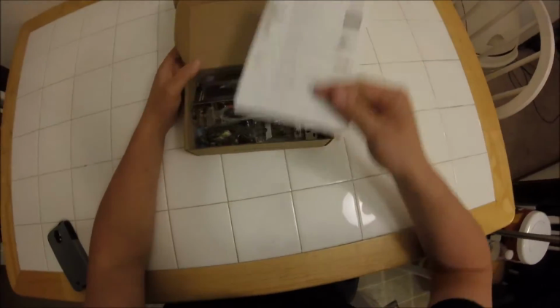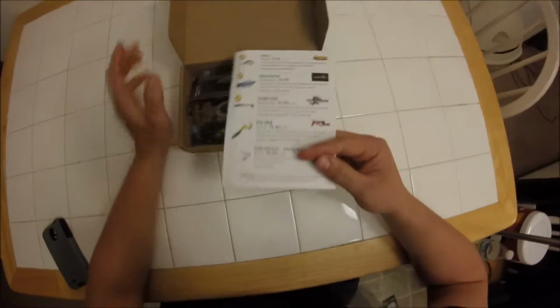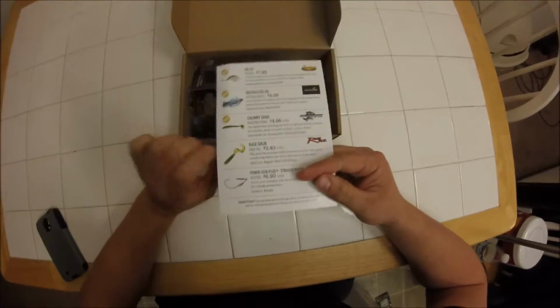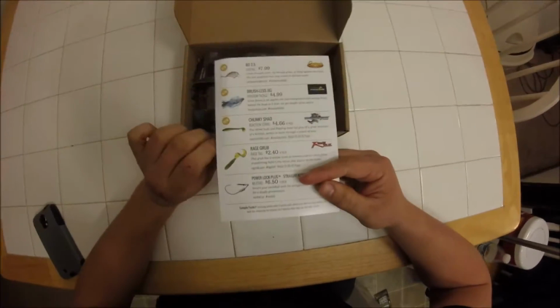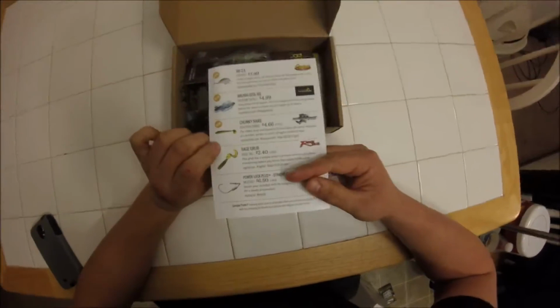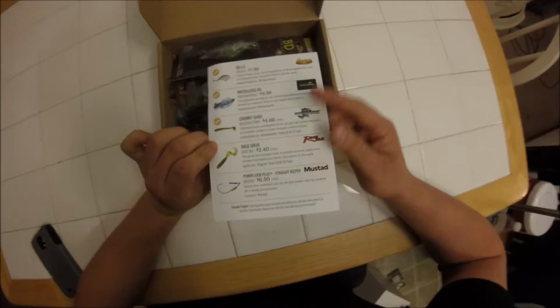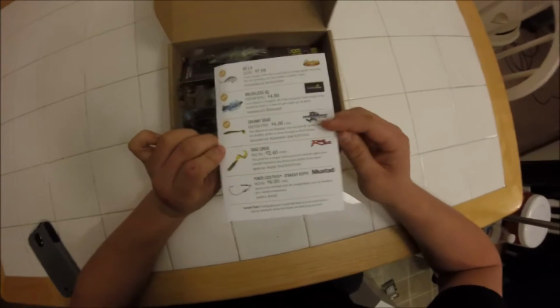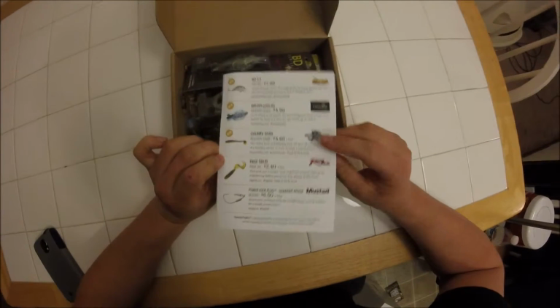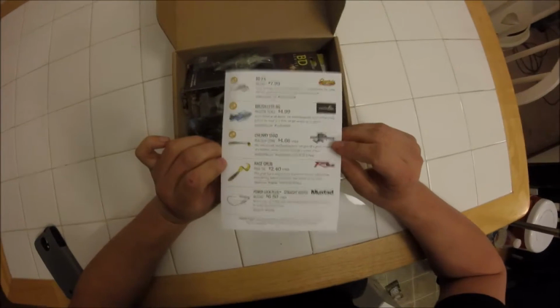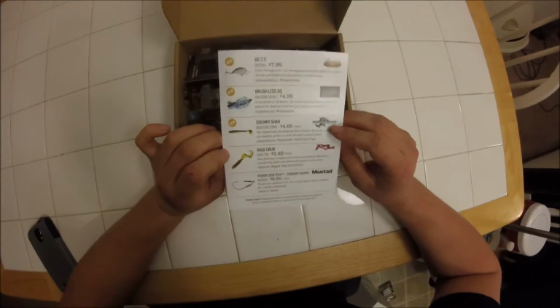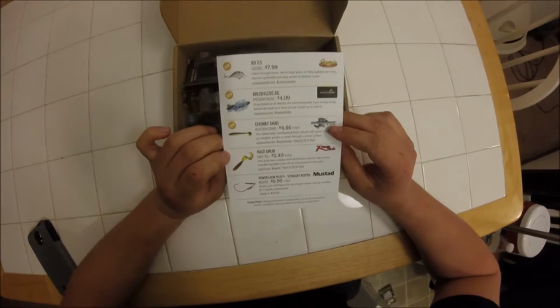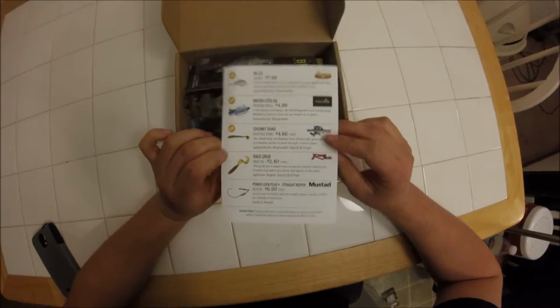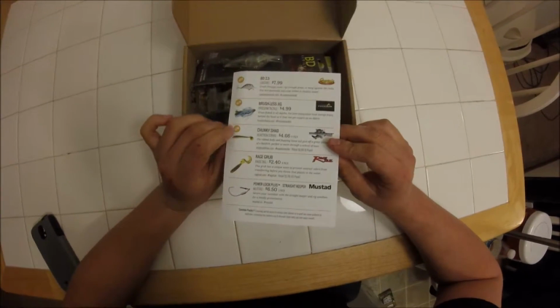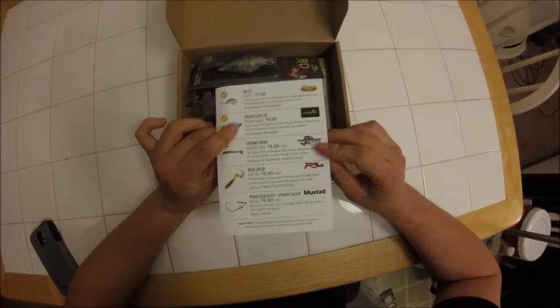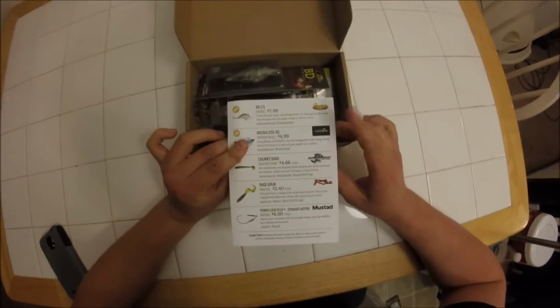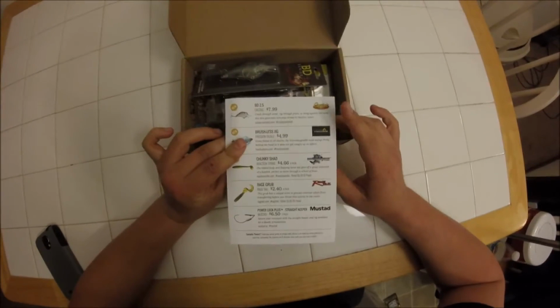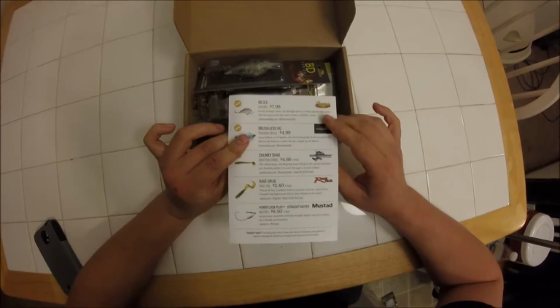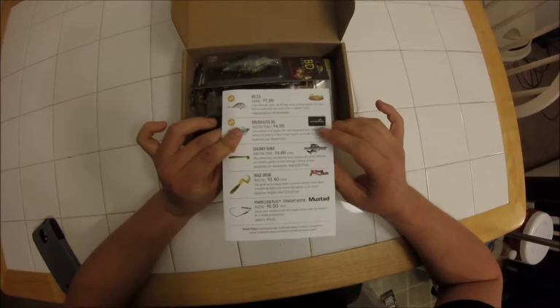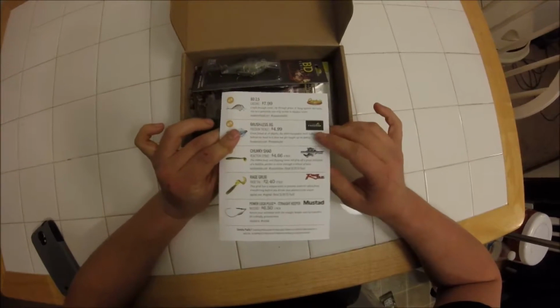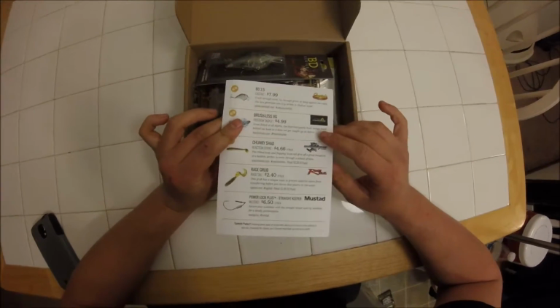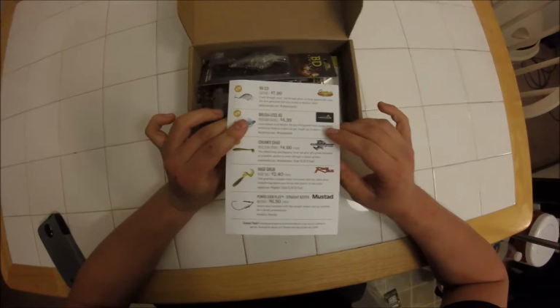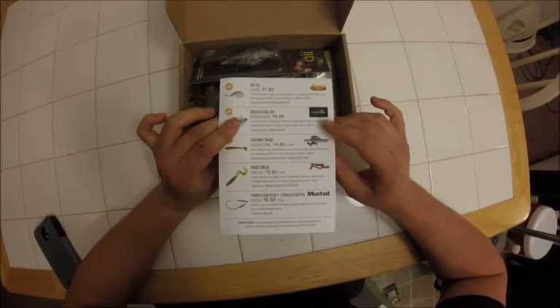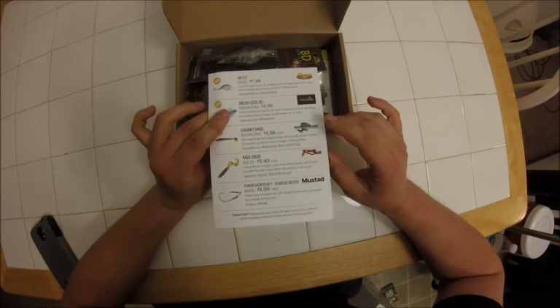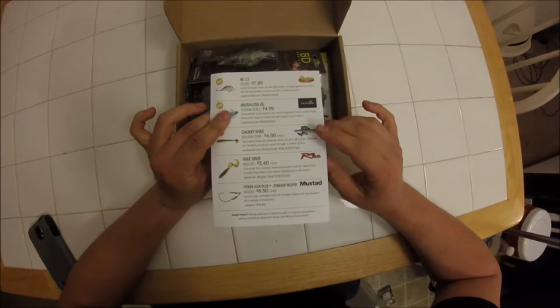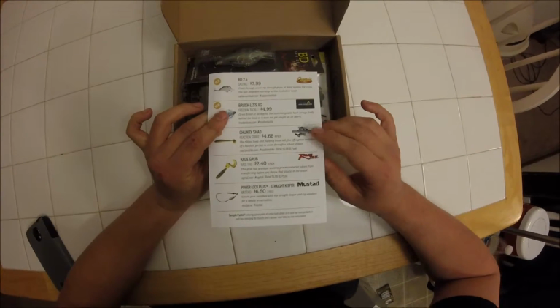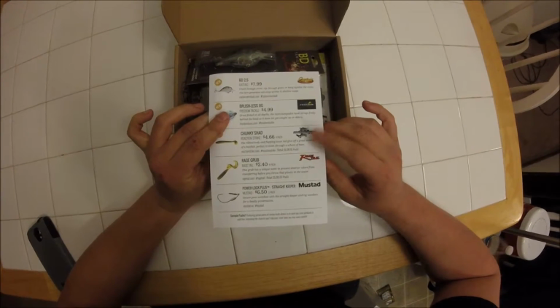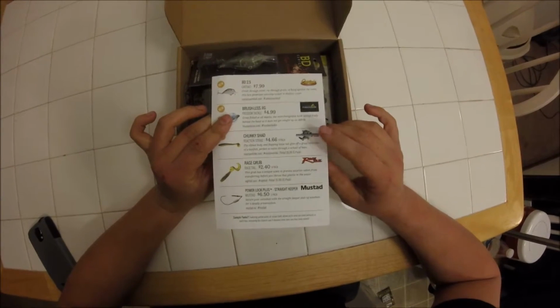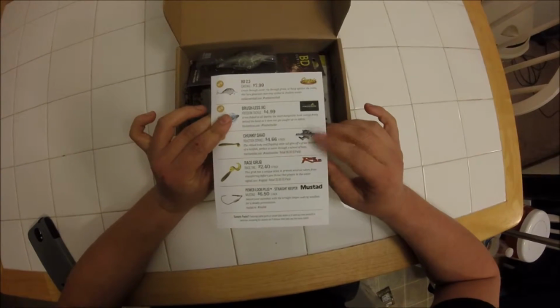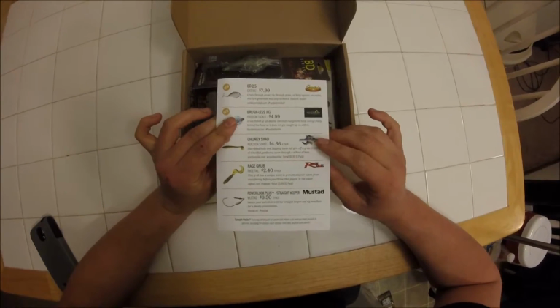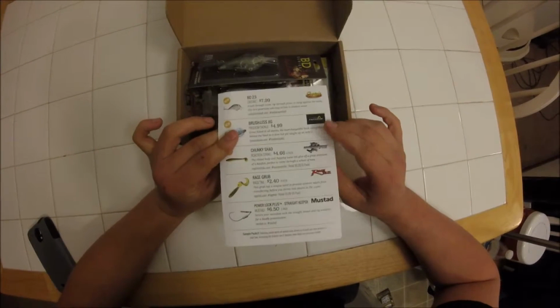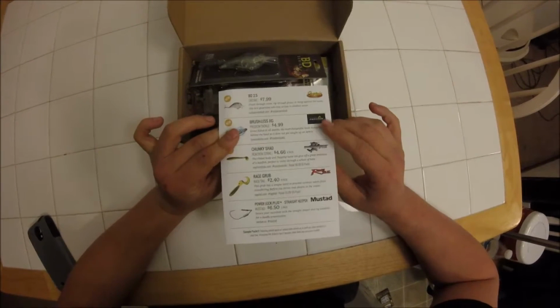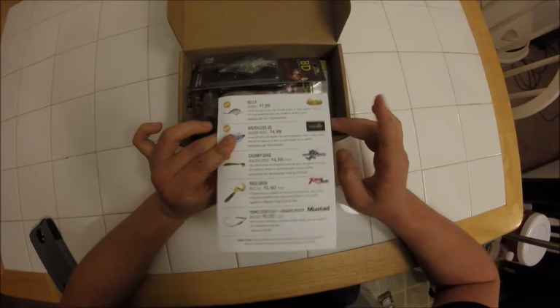Each box that you get in the mail is going to come with a card. The card is going to tell you a little bit about each lure and it's going to tell you the retail price for each one.